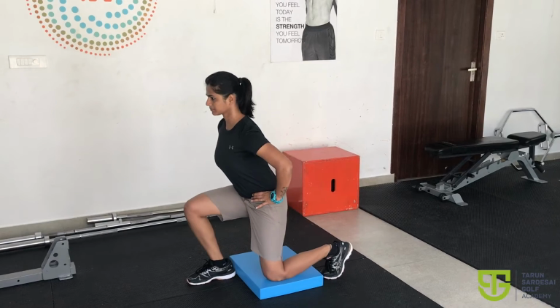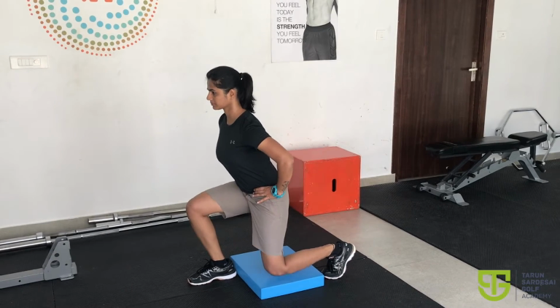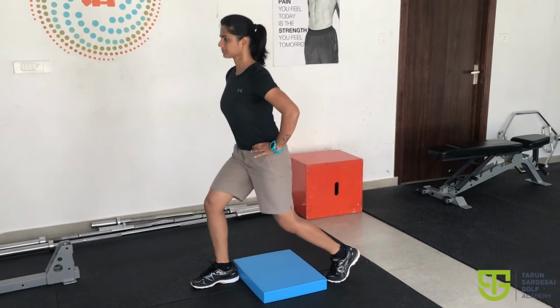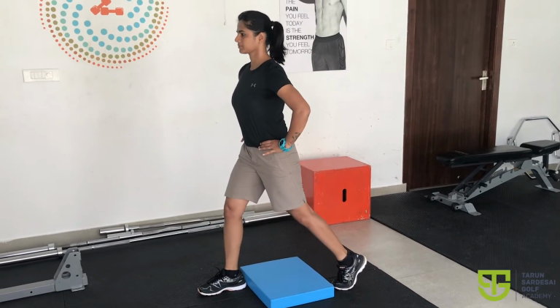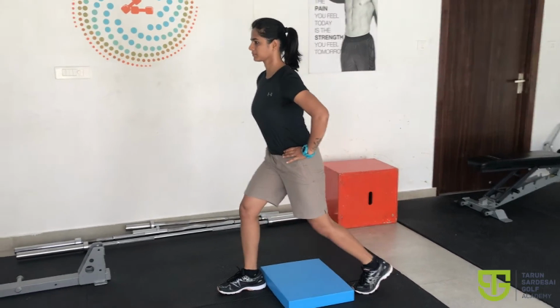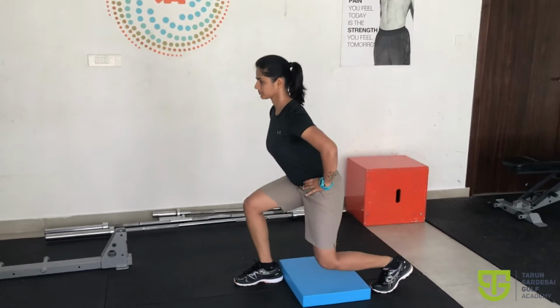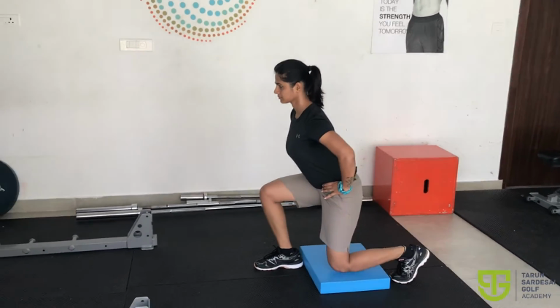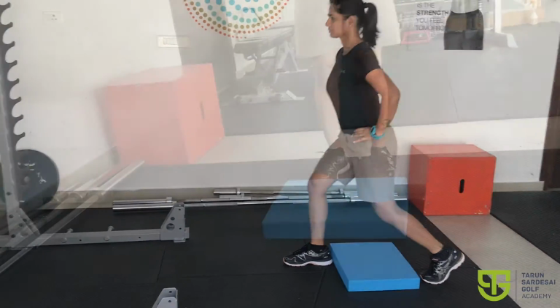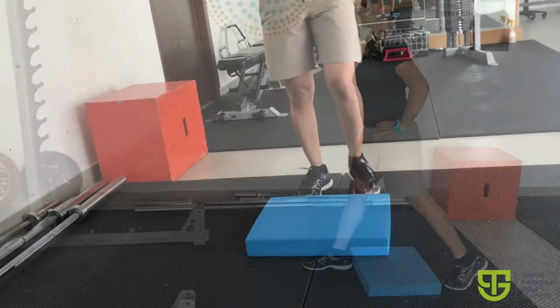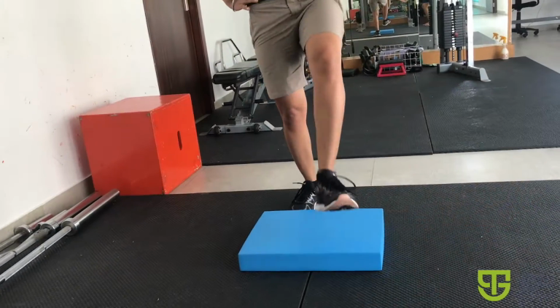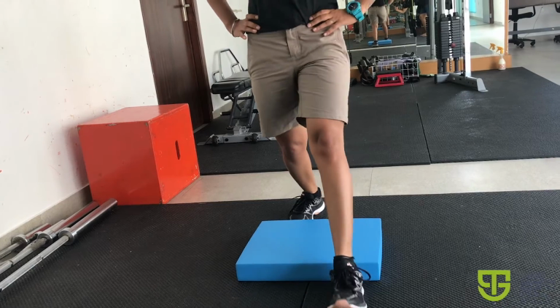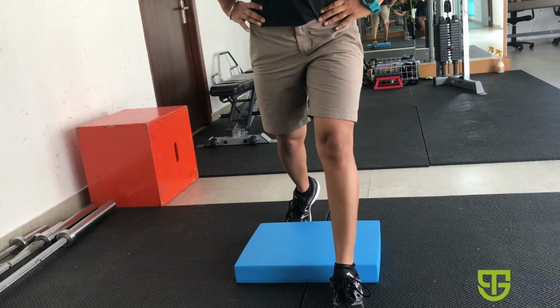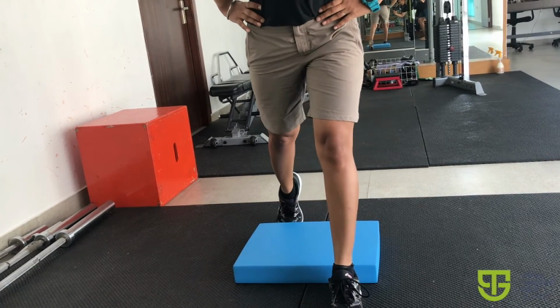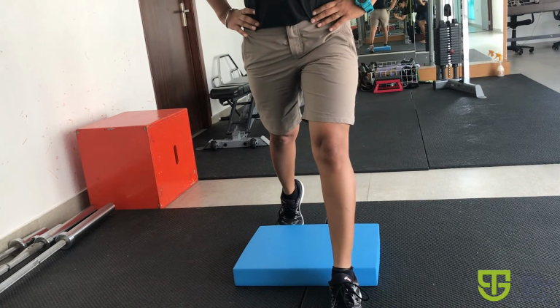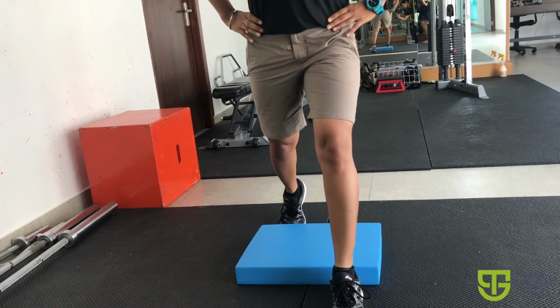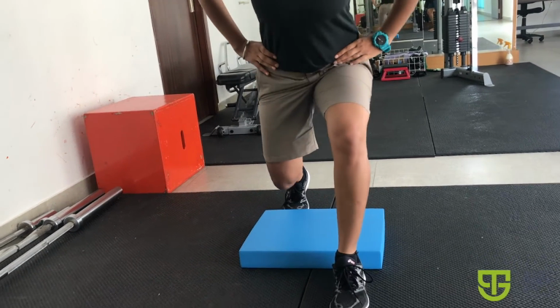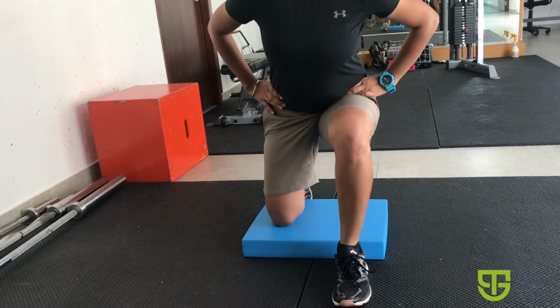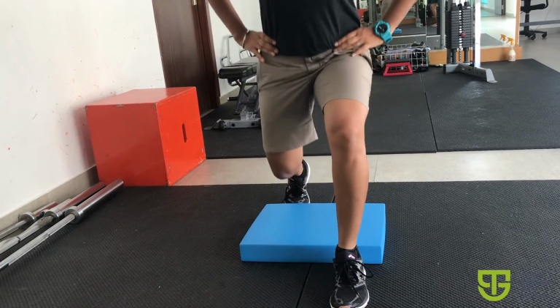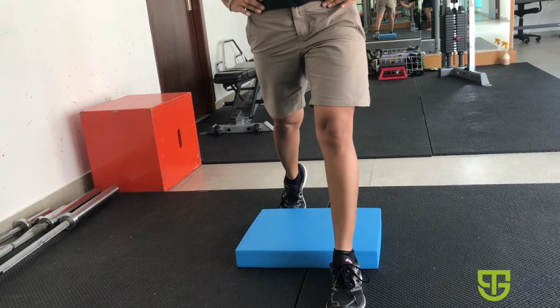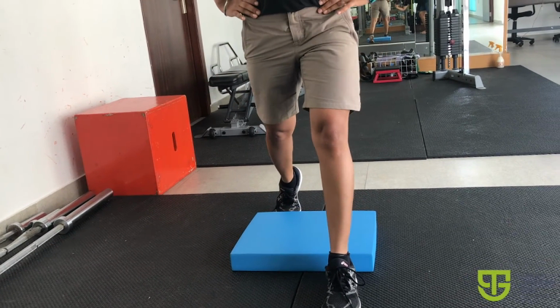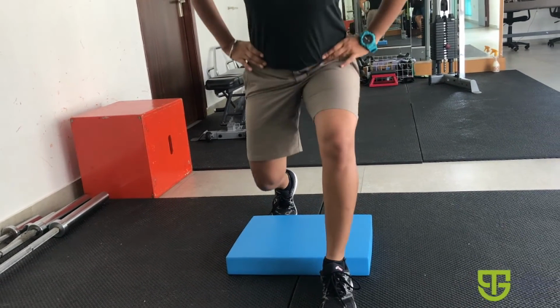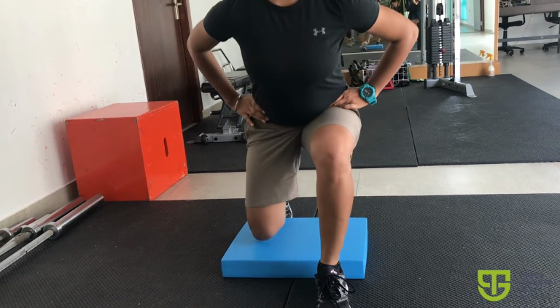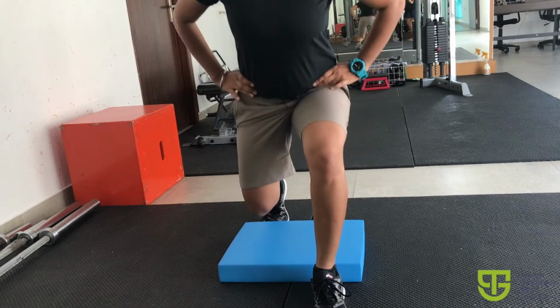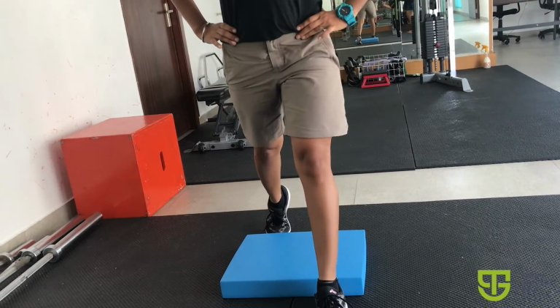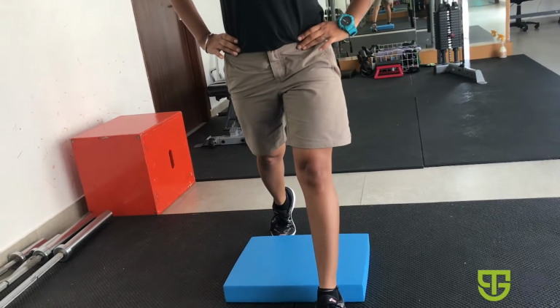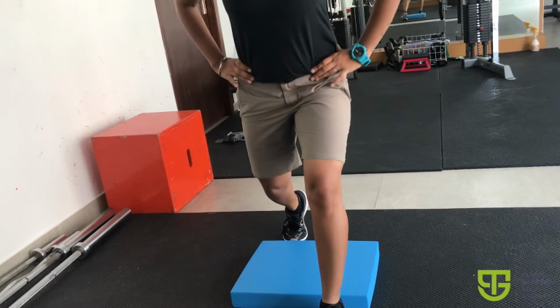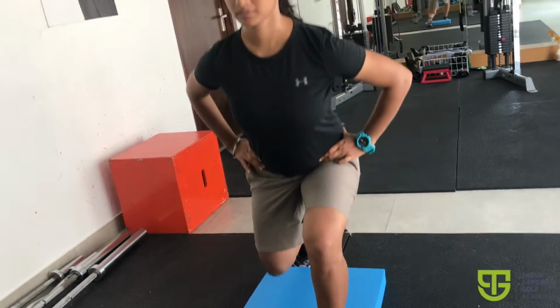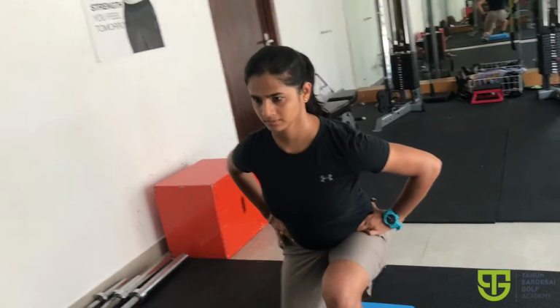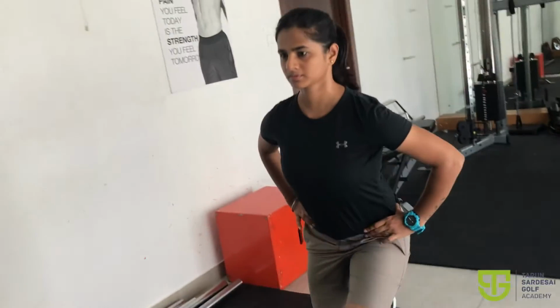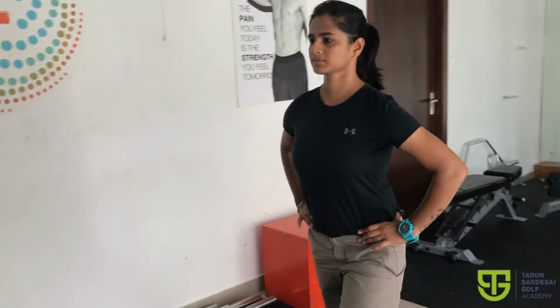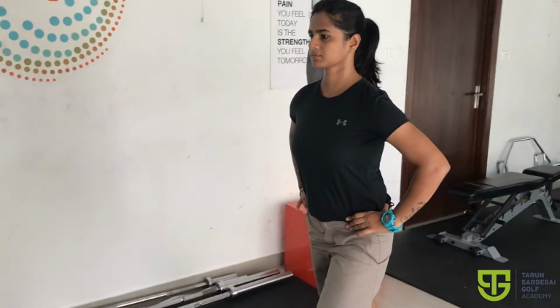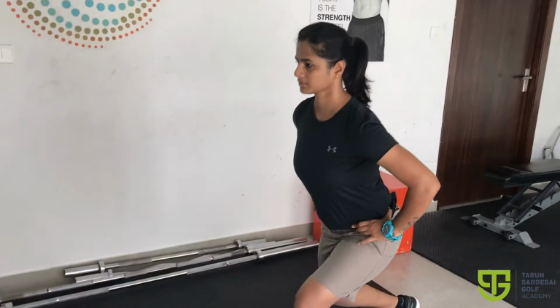As you lower yourself and come up, your front knee should be in line with the second toe of the front leg. Avoid the front knee caving inward. Repeat the same movement for both sides.